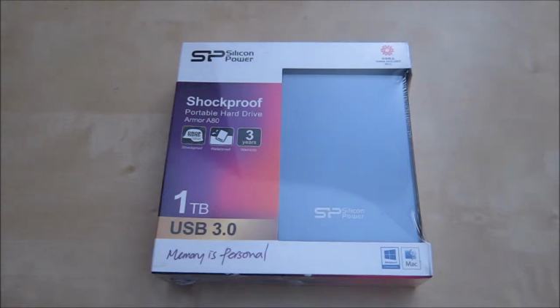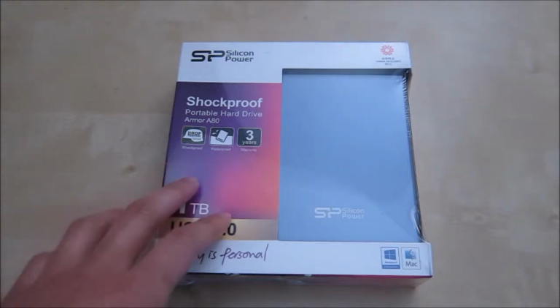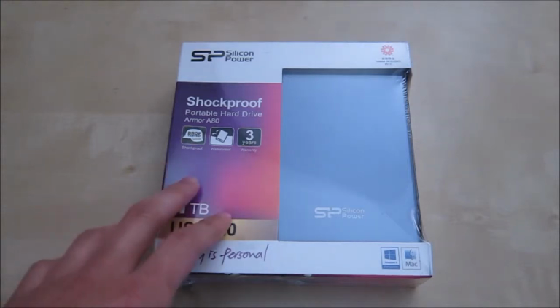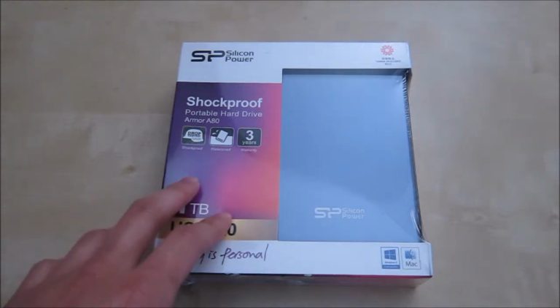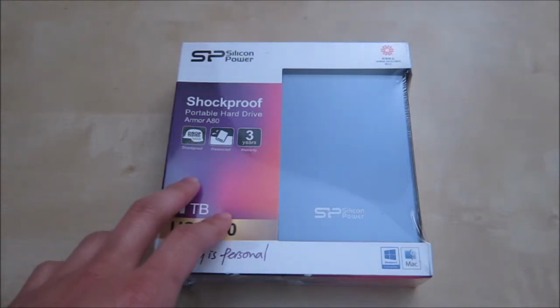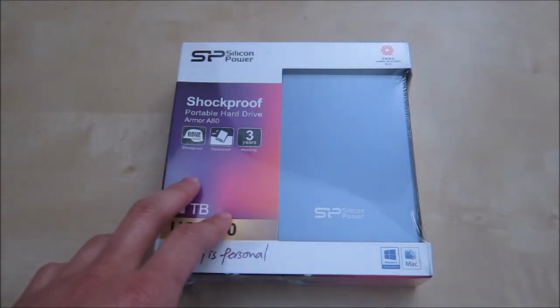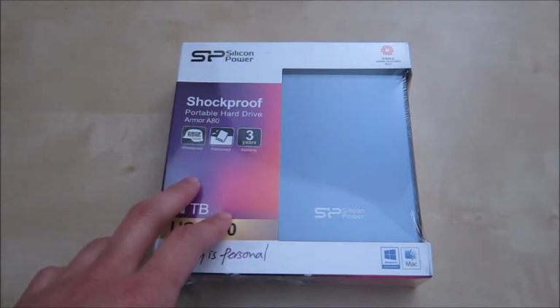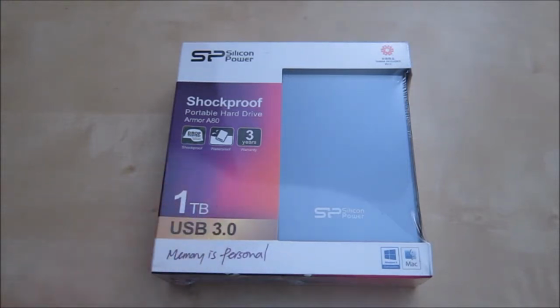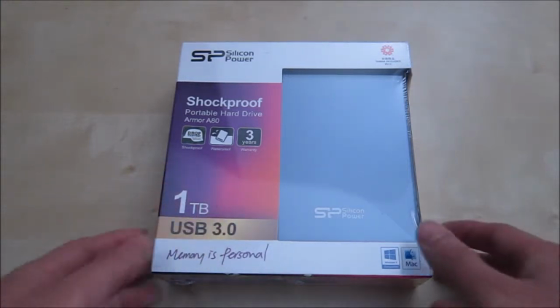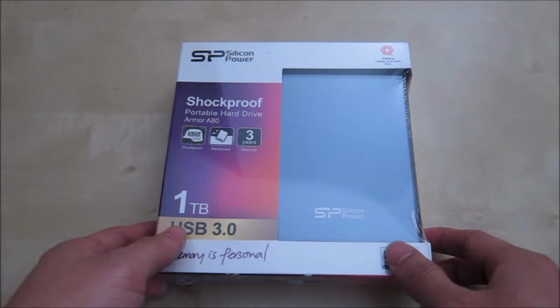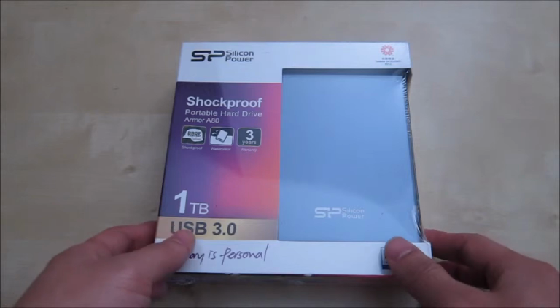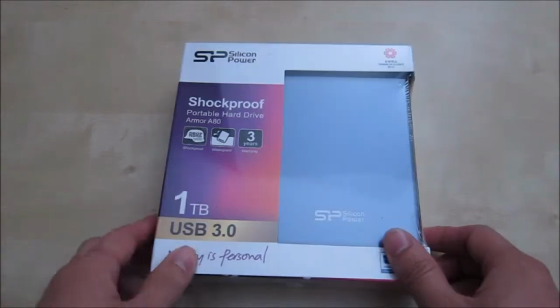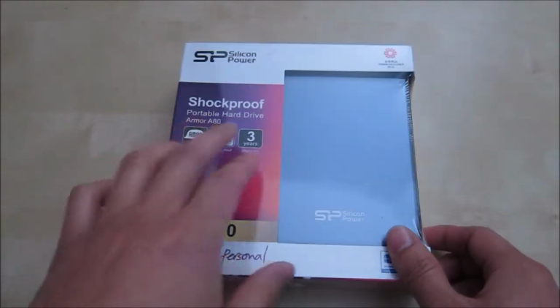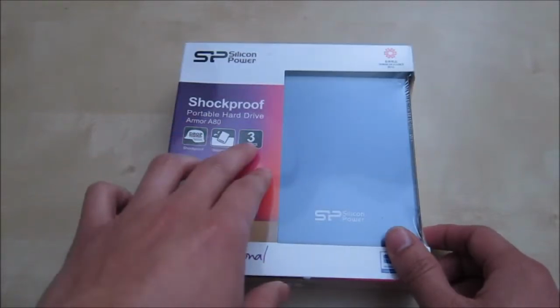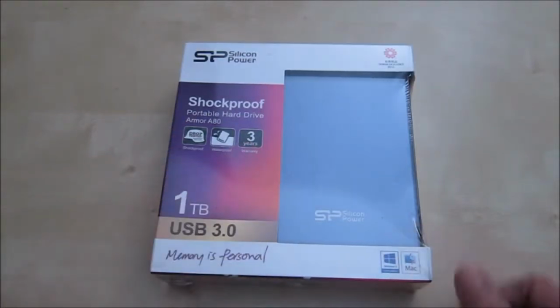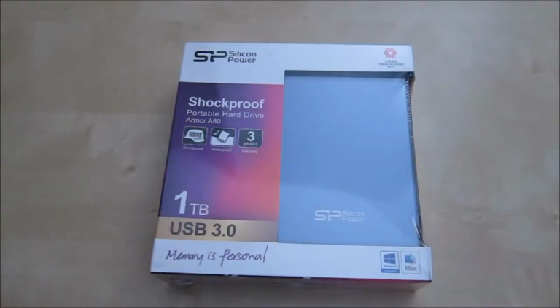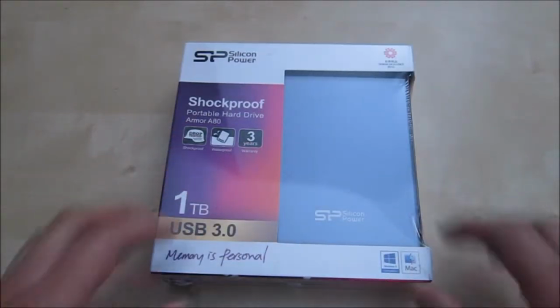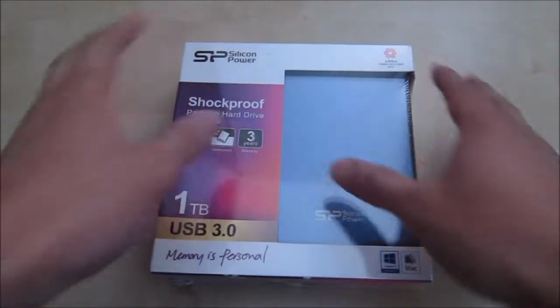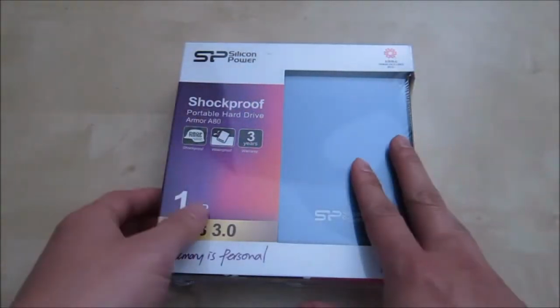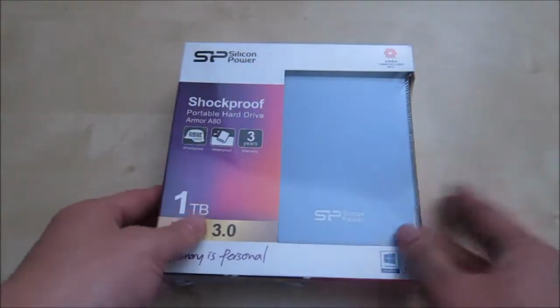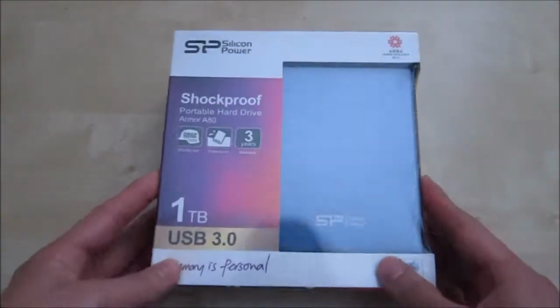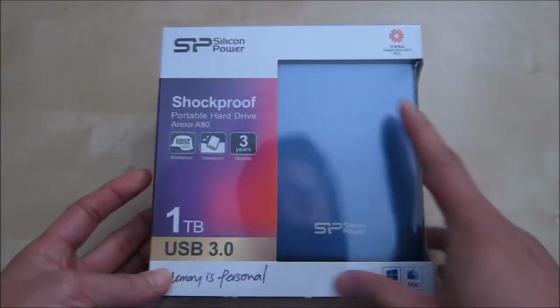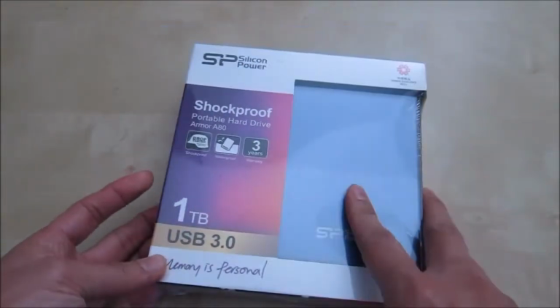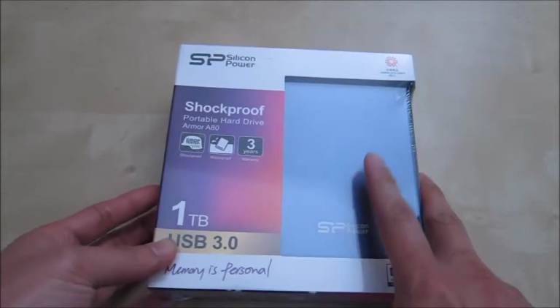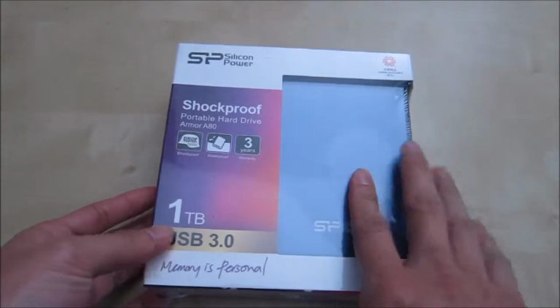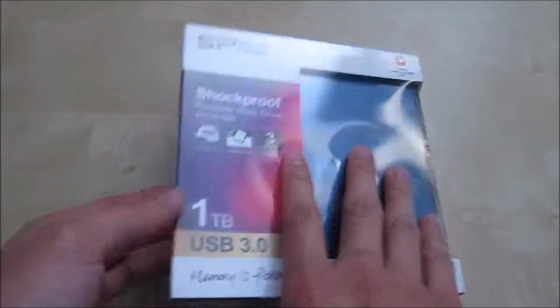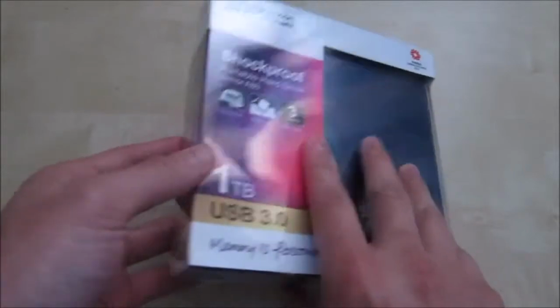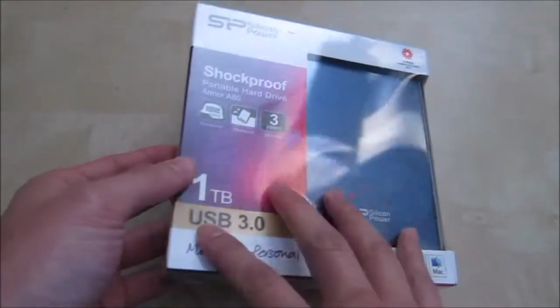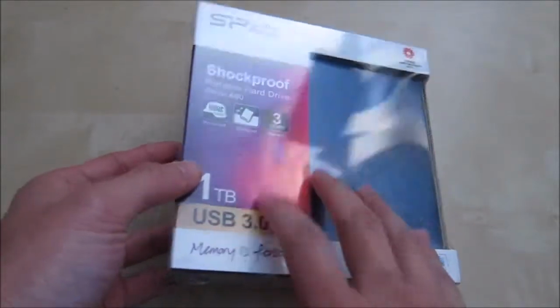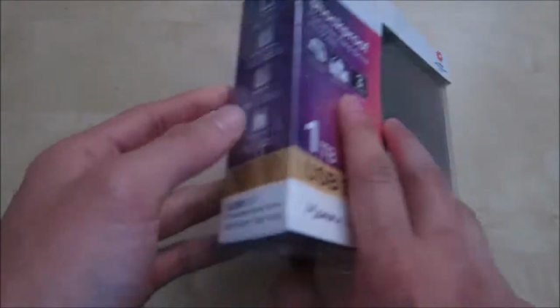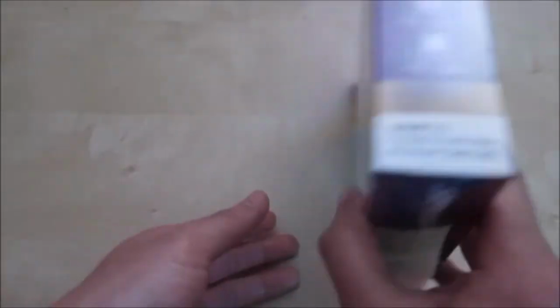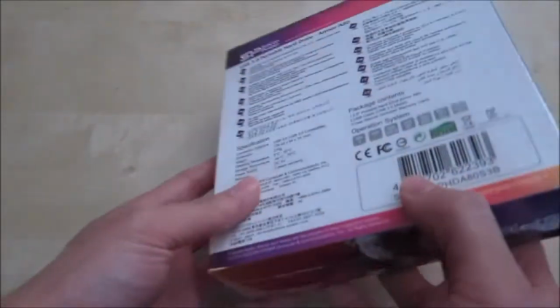This rugged hard drive is tested for shockproof, waterproof, and also pressure proof. You can see it has a three-year warranty. It comes in a nice packet and it looks like a navy blue color. This is the one terabyte version with USB 3.0.